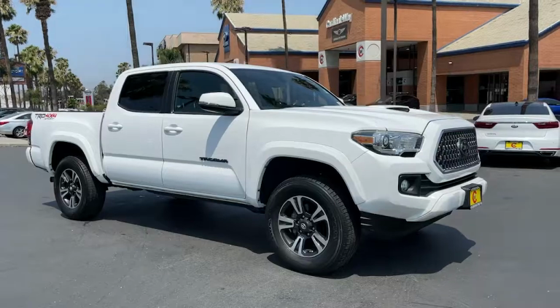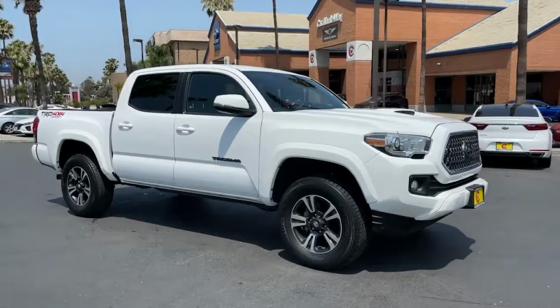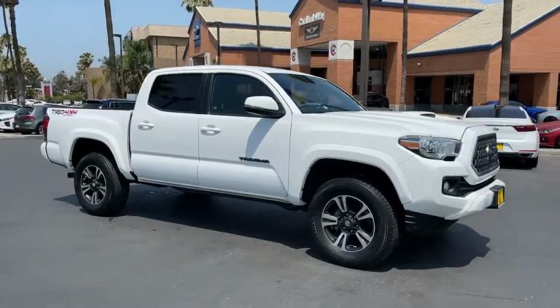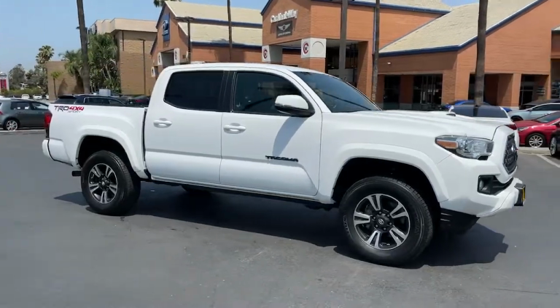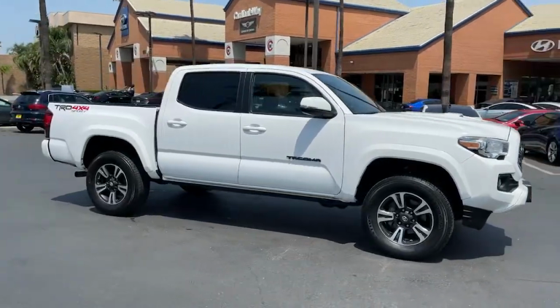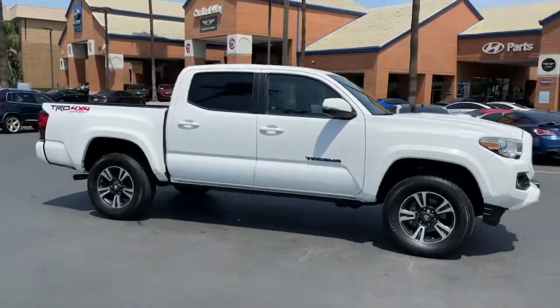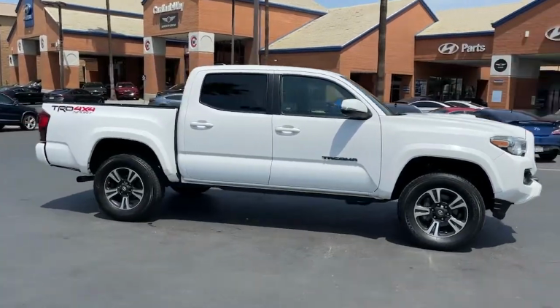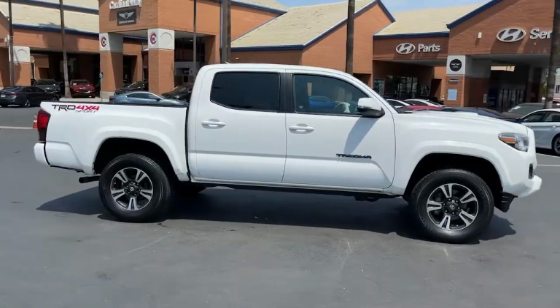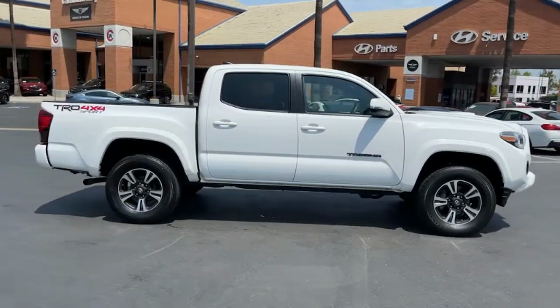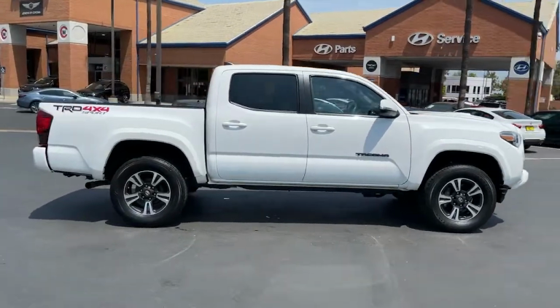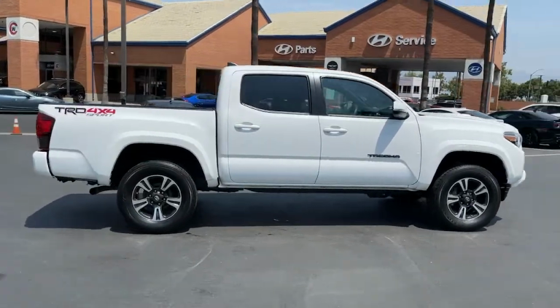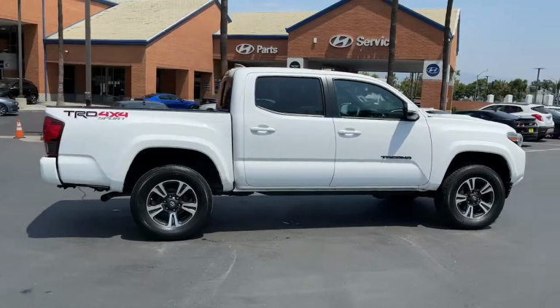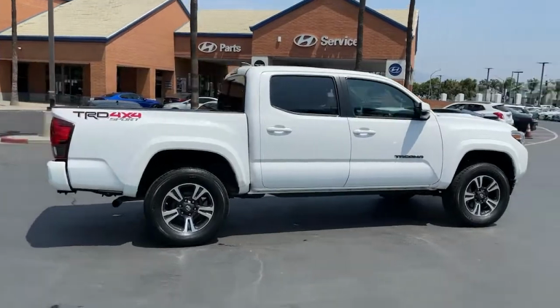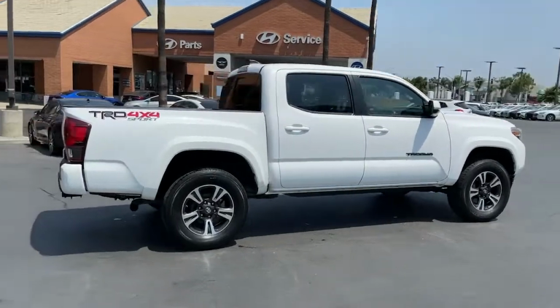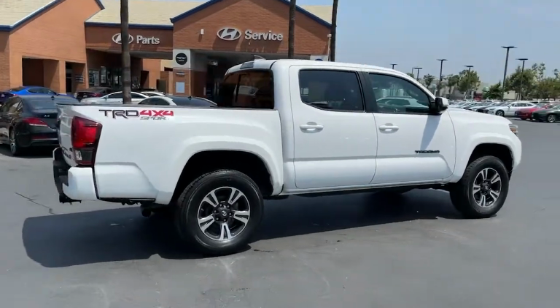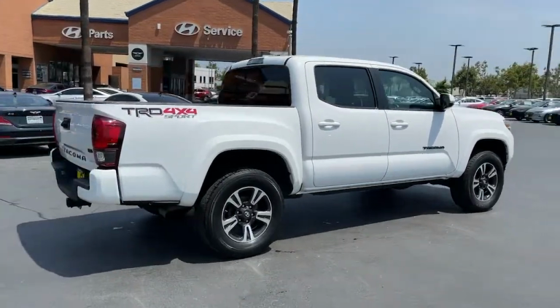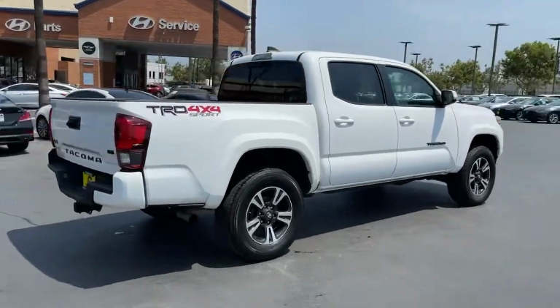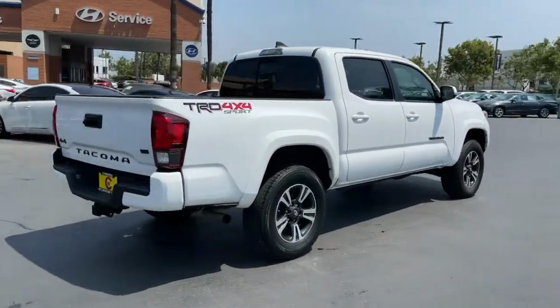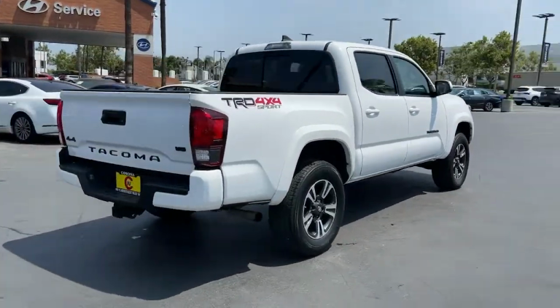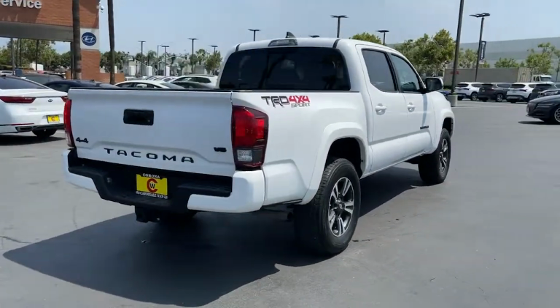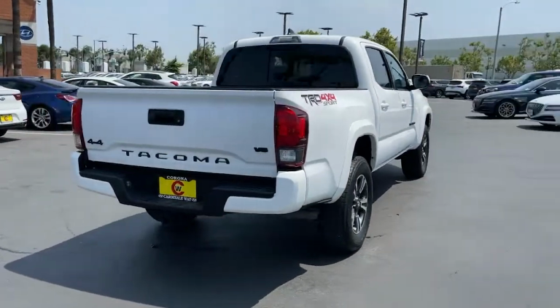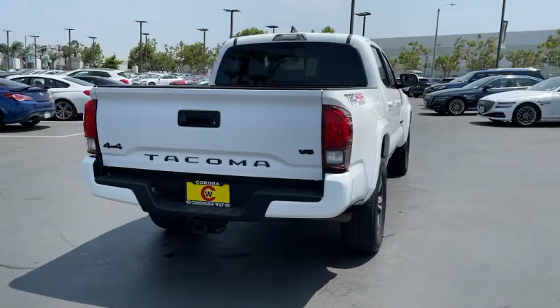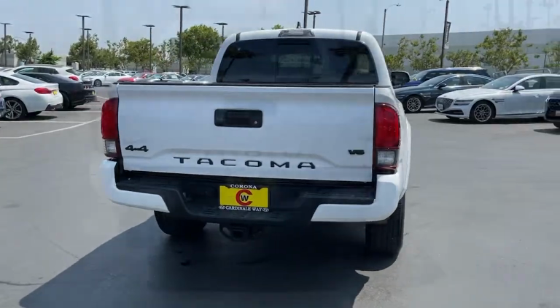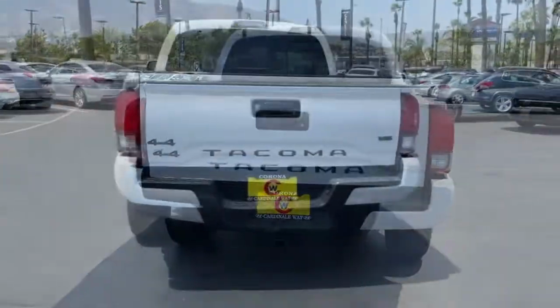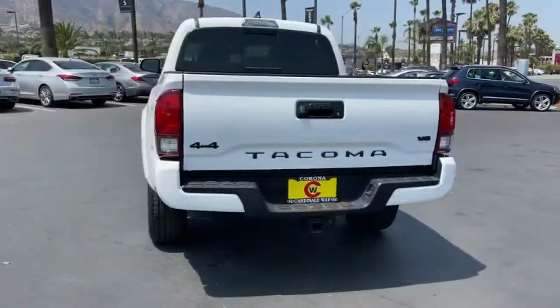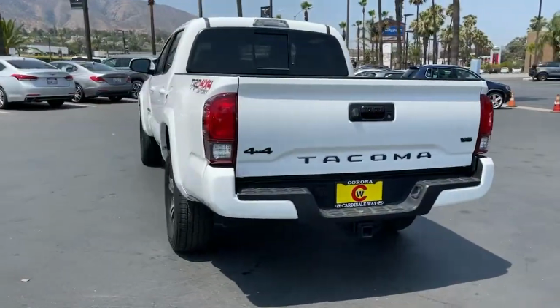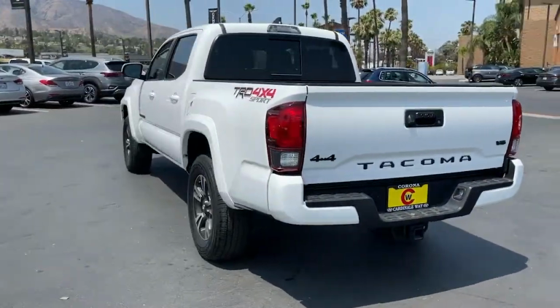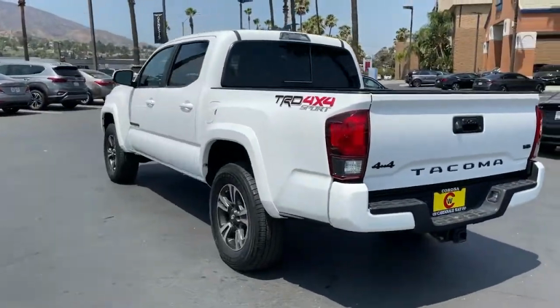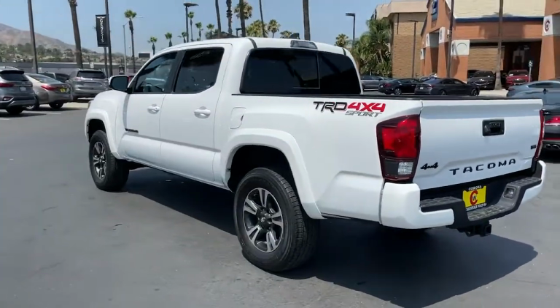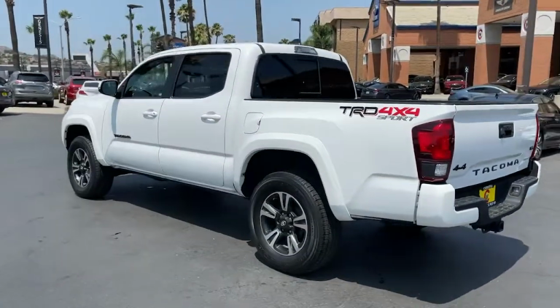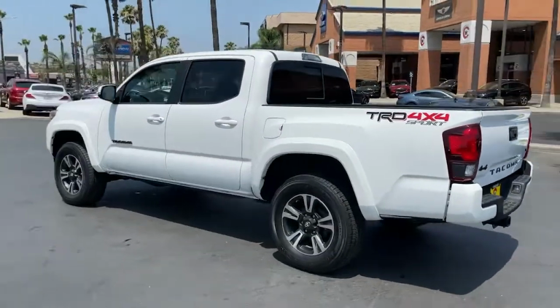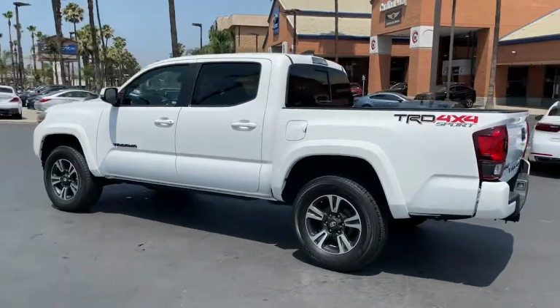Introducing the 2018 Toyota Tacoma. With less than 45,000 miles on the odometer, this vehicle provides excellent value. You'll be comfortable, connected, and focused on the road or trail ahead in this capable Tacoma.